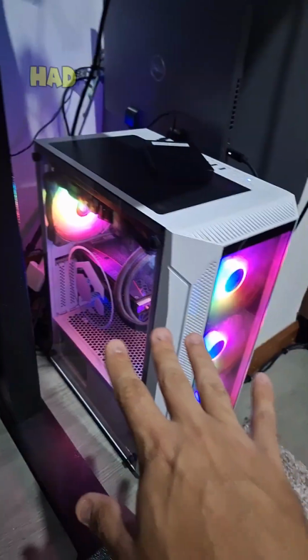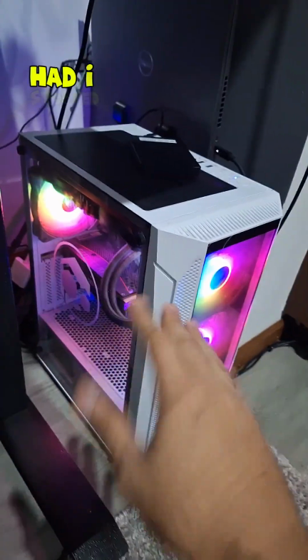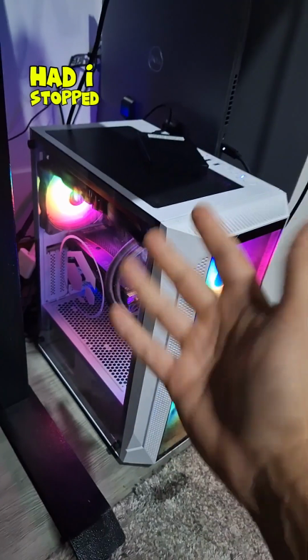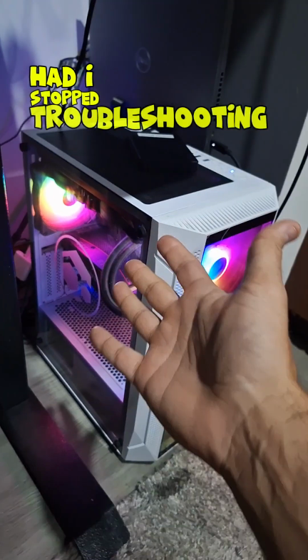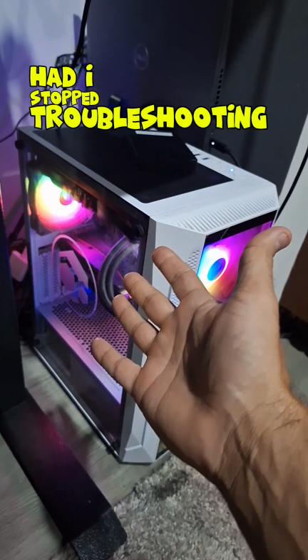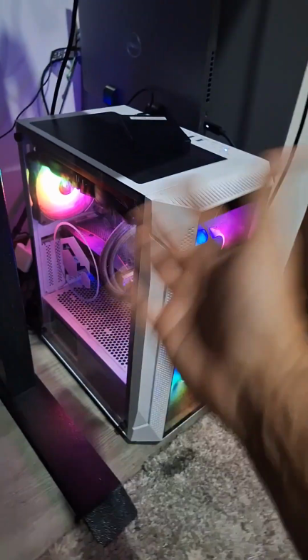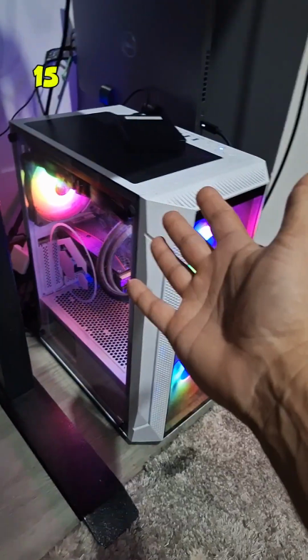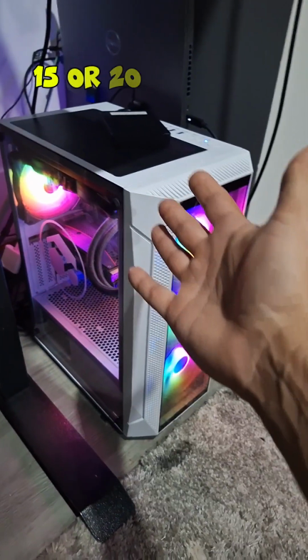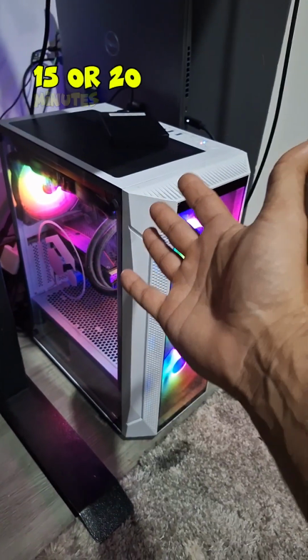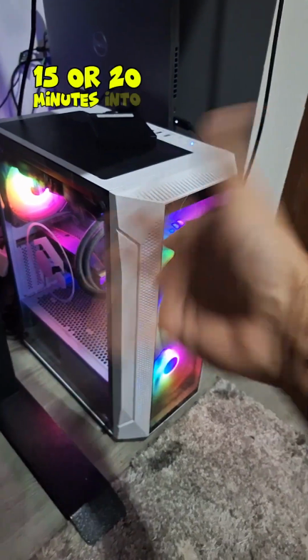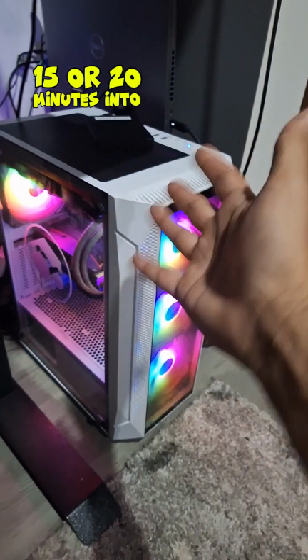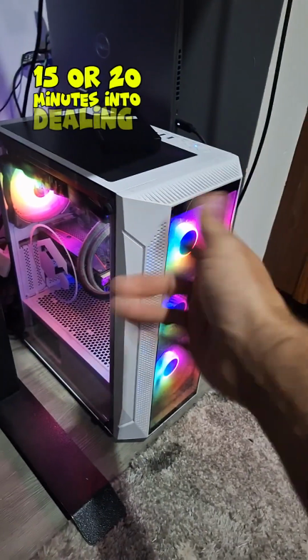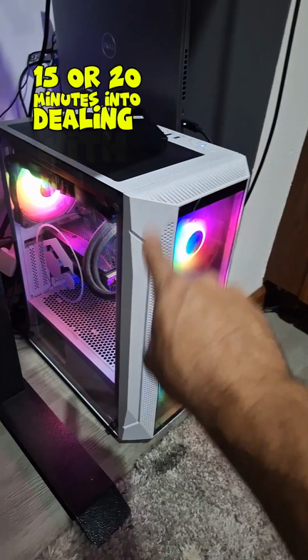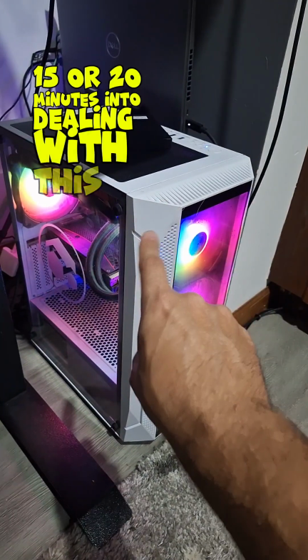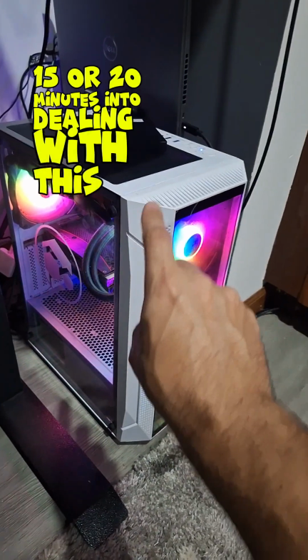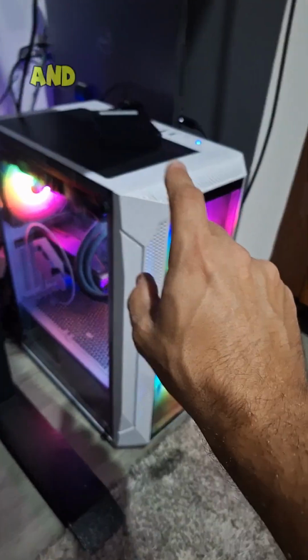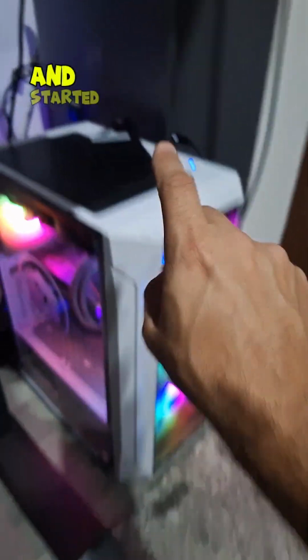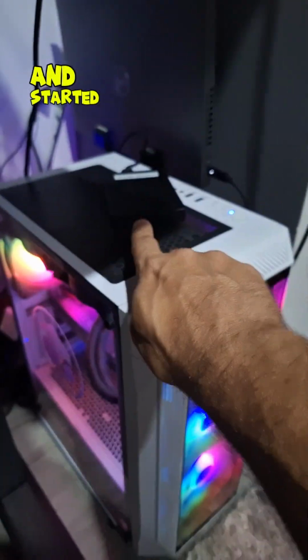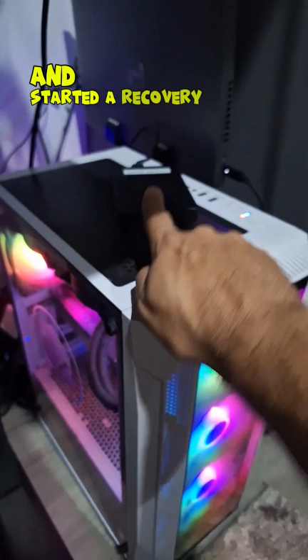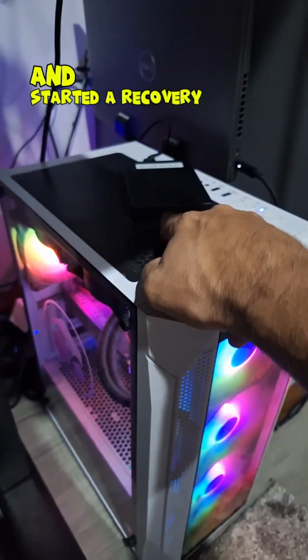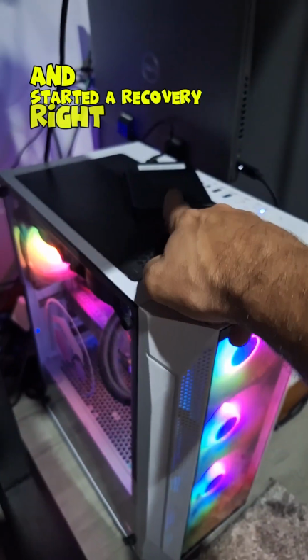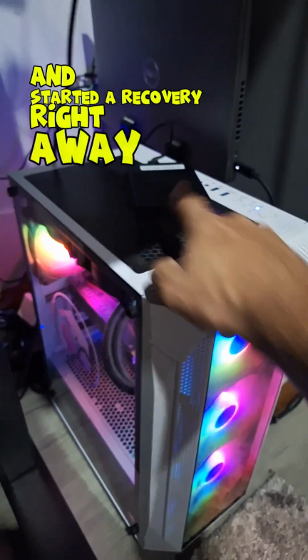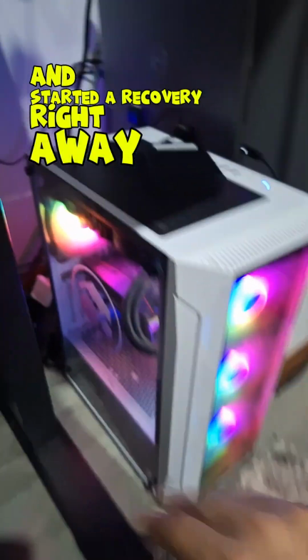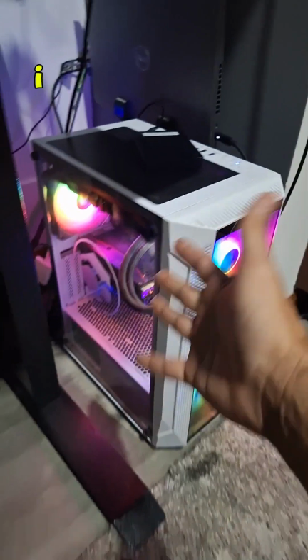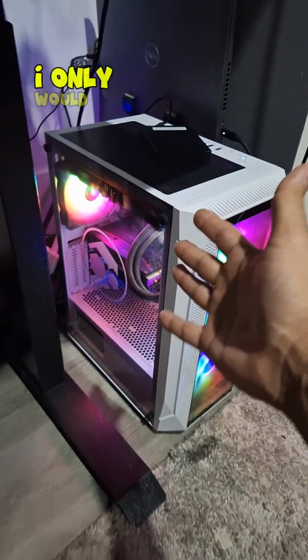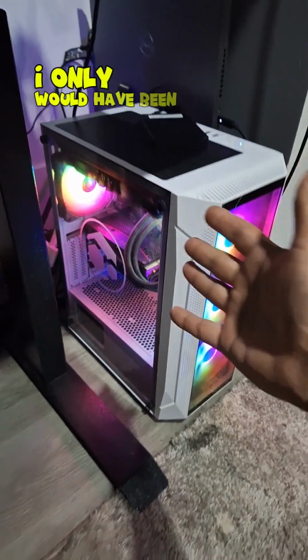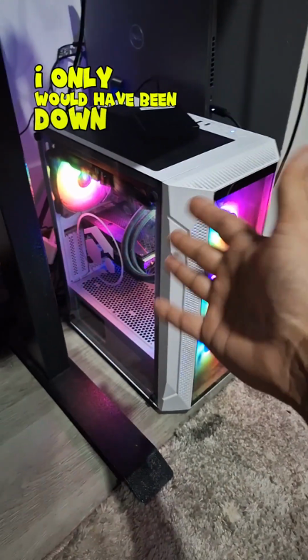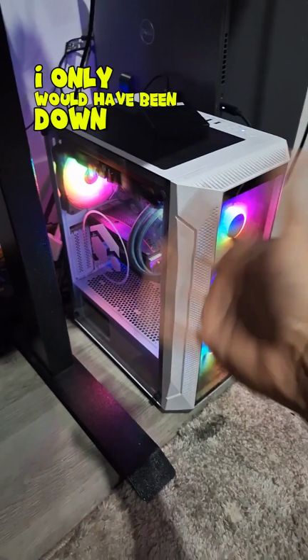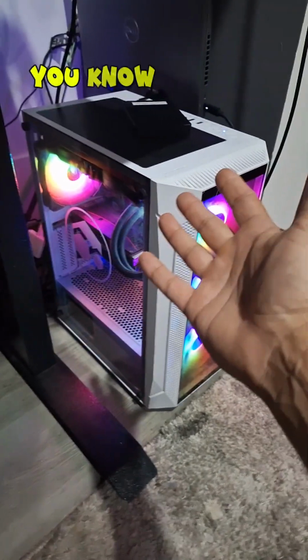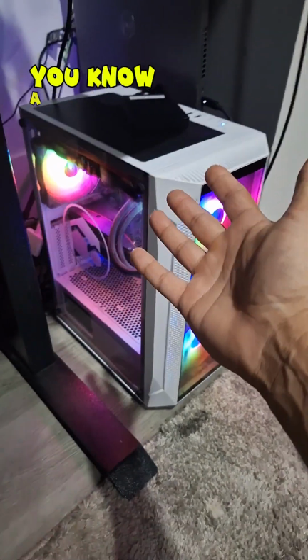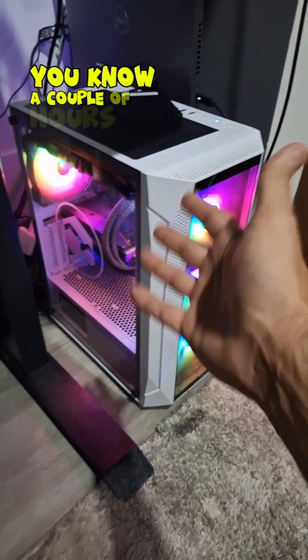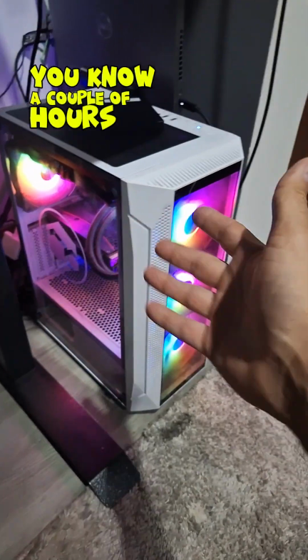Had I stopped troubleshooting 15 or 20 minutes into dealing with this, and started a recovery right away, I only would have been down a couple of hours.